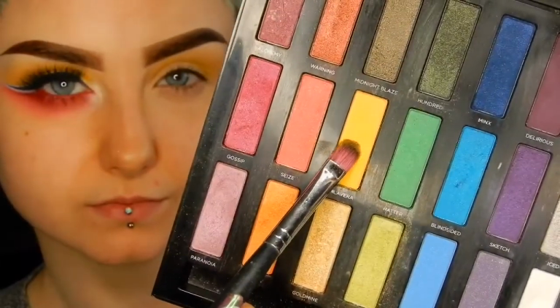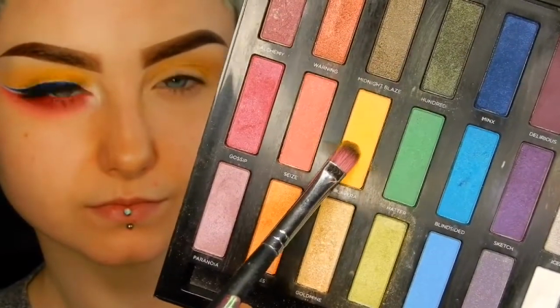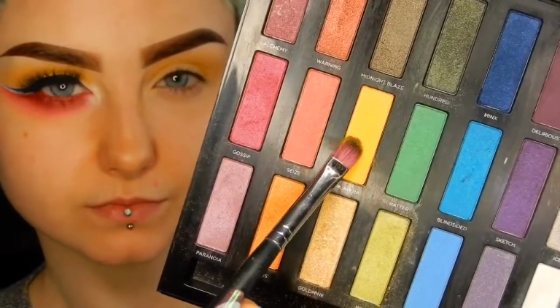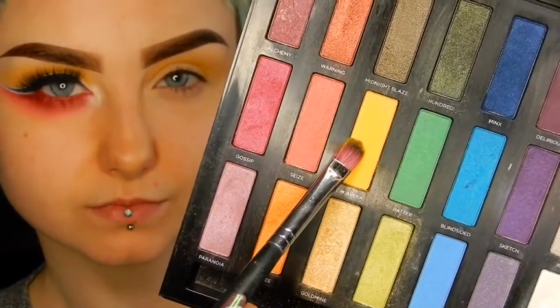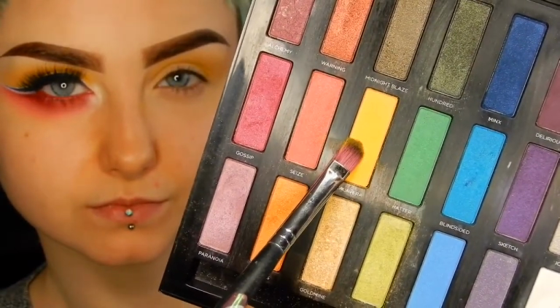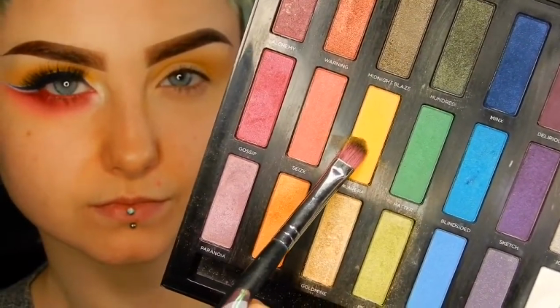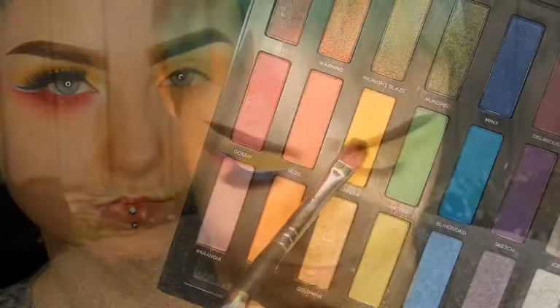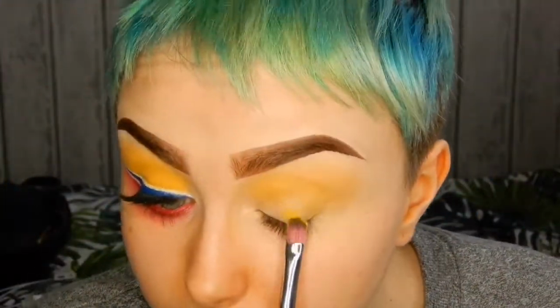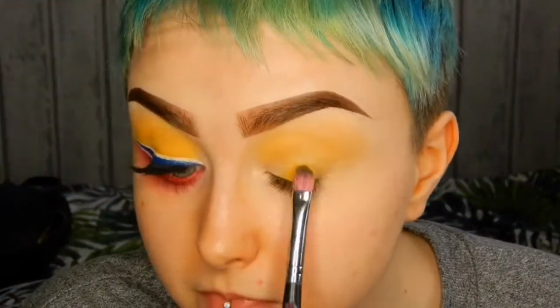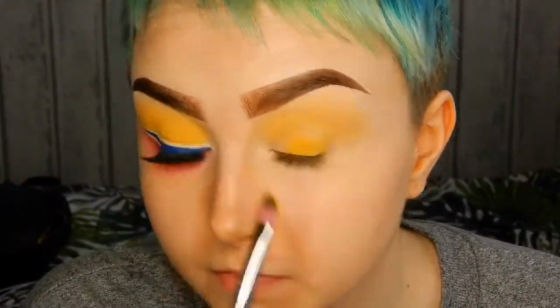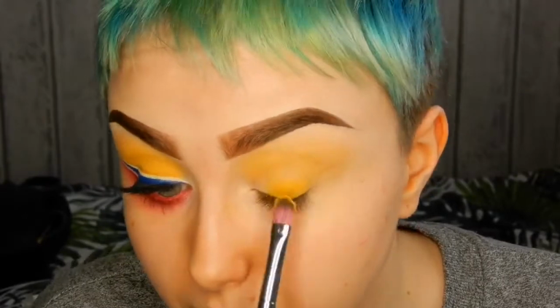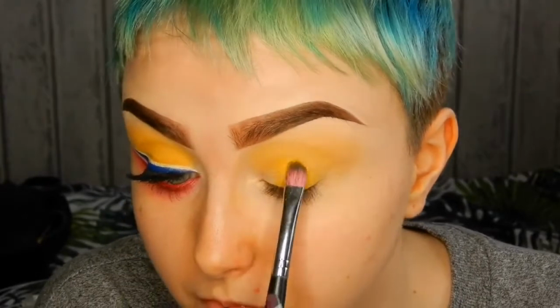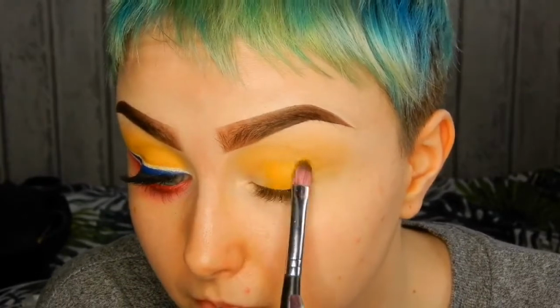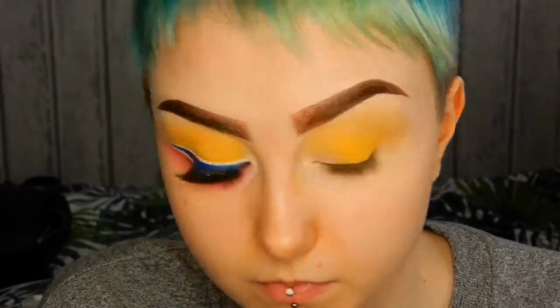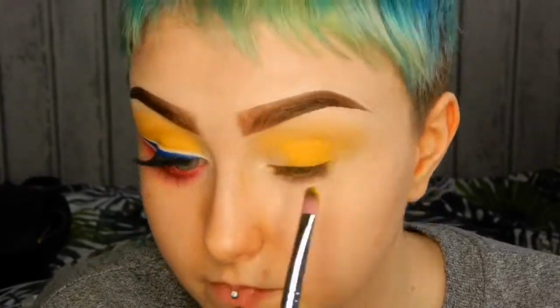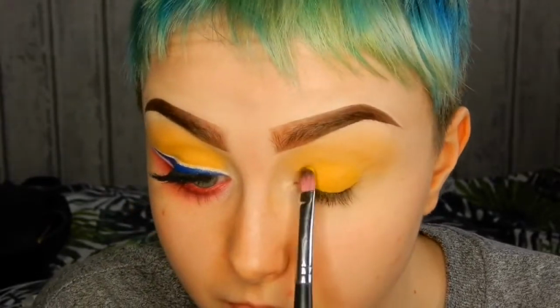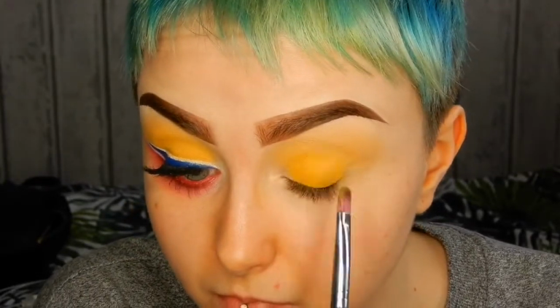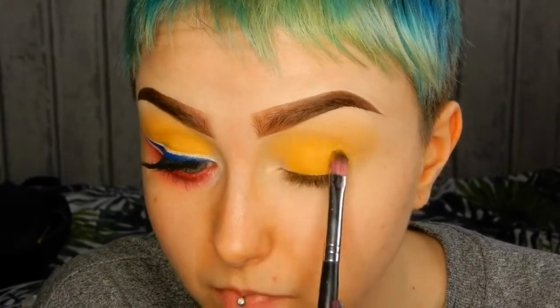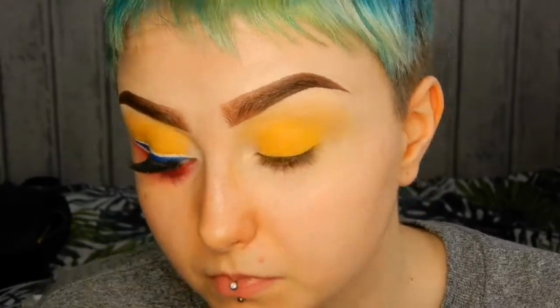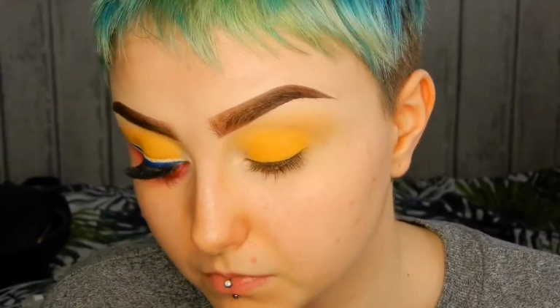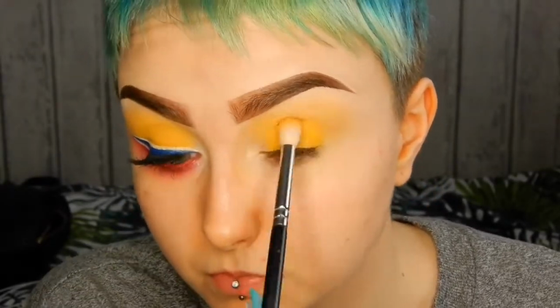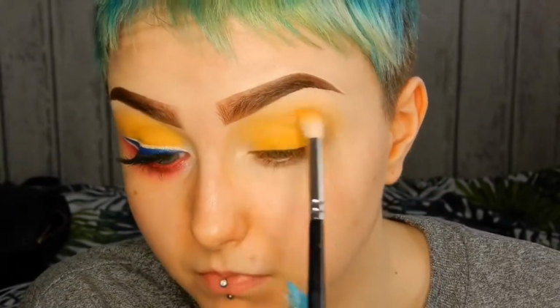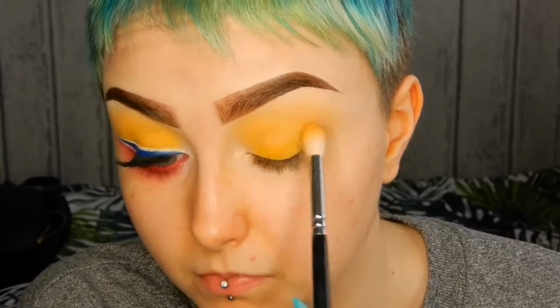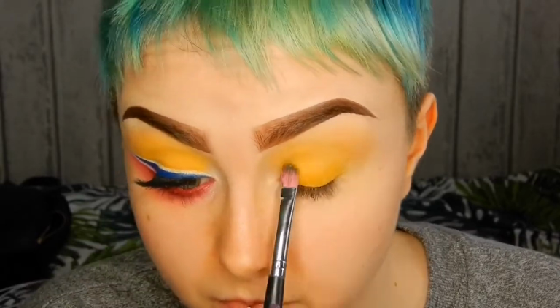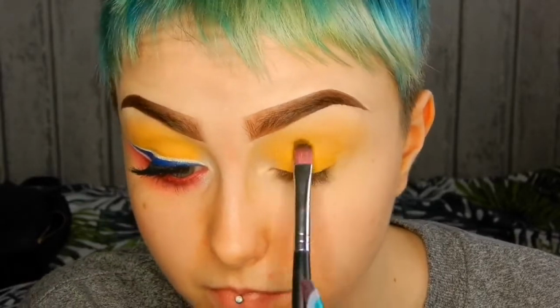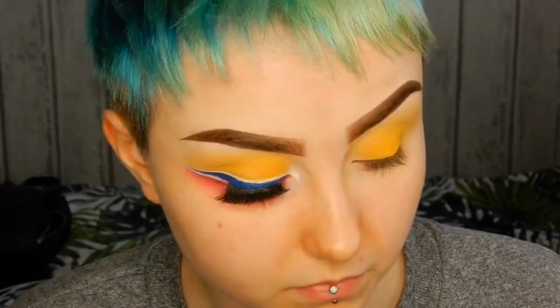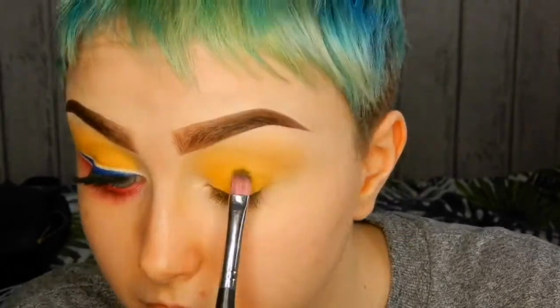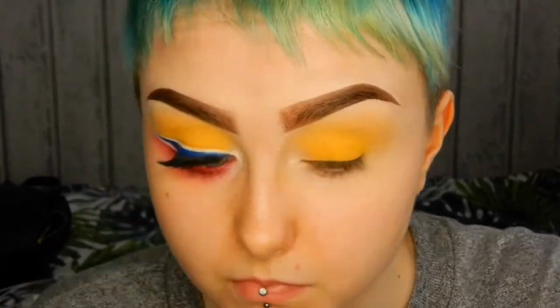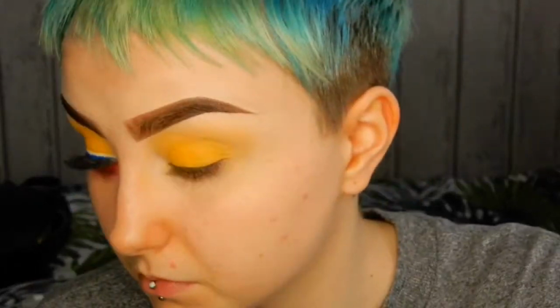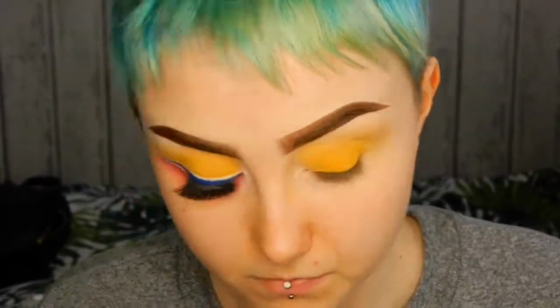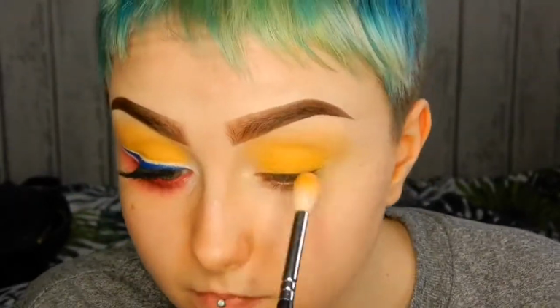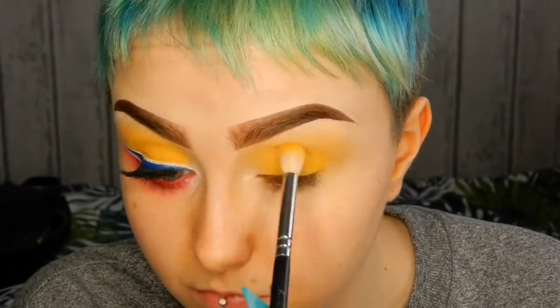Then I'm taking the colour Calavera from my Urban Decay Full Spectrum palette and I'm just packing that all over my eyelid. This colour is slightly brighter than the My Little Pony one — I wanted it to be a really soft blend, that's why I used the two different yellows.